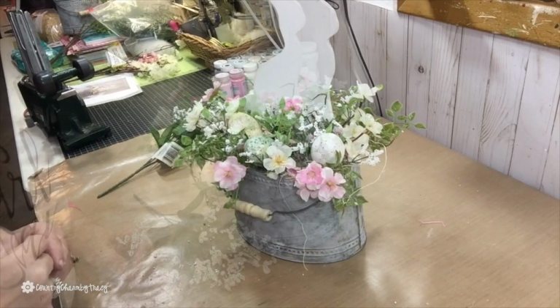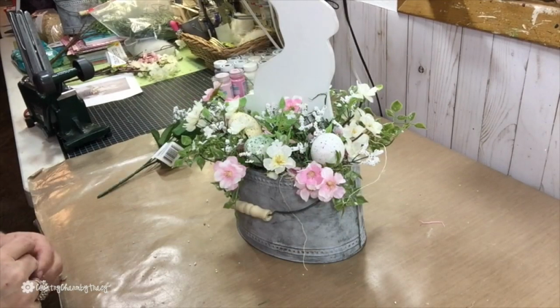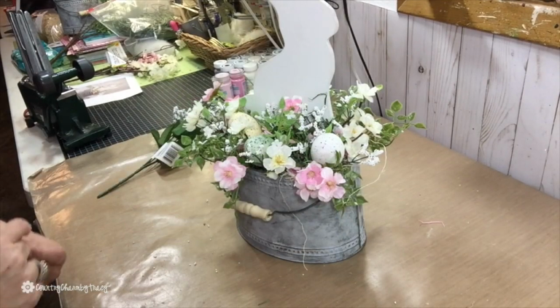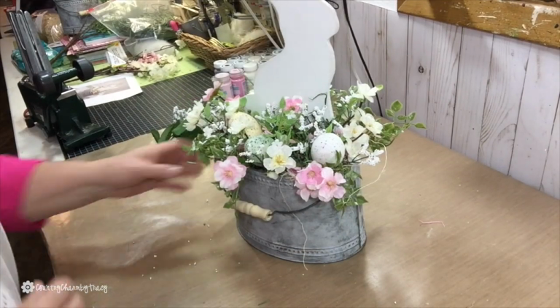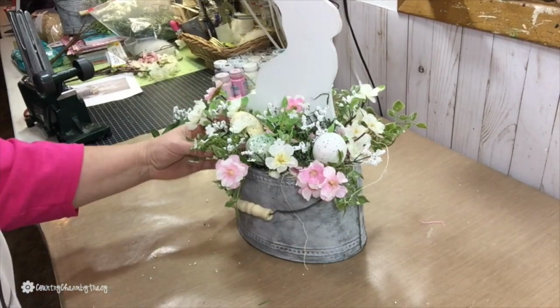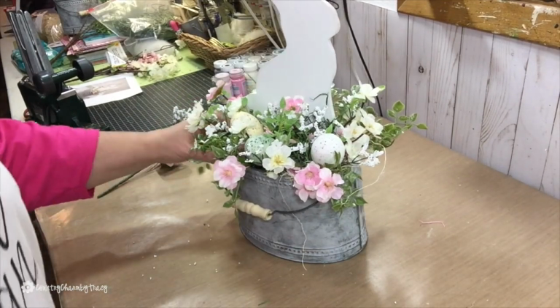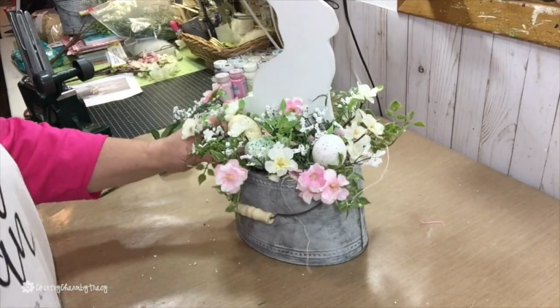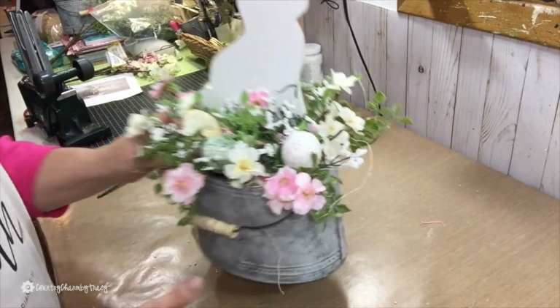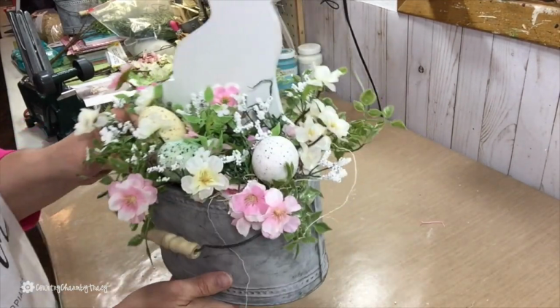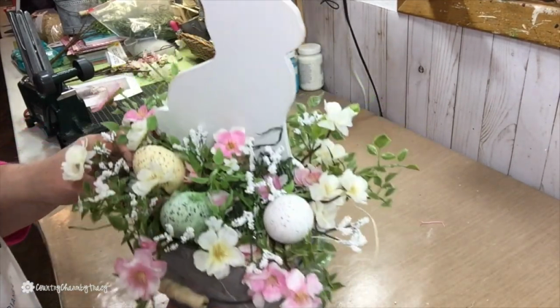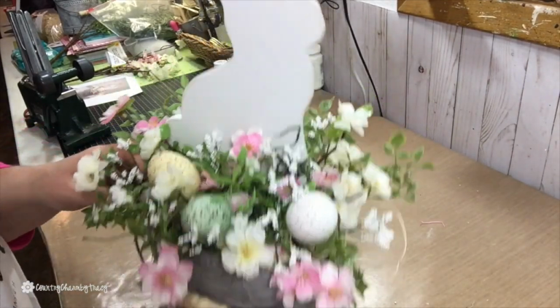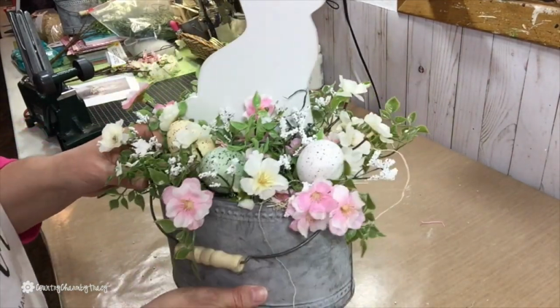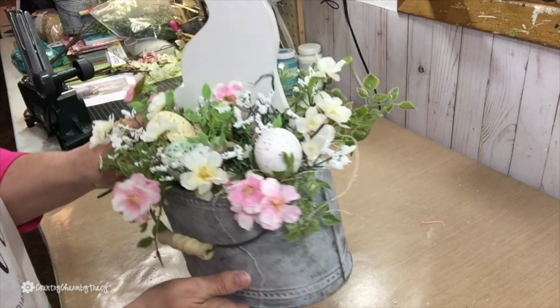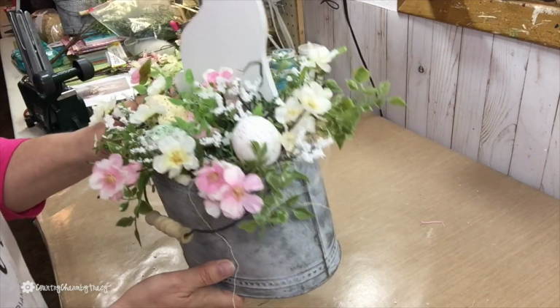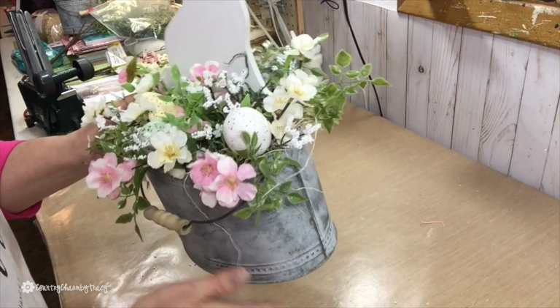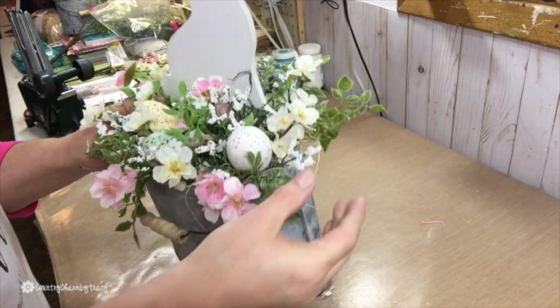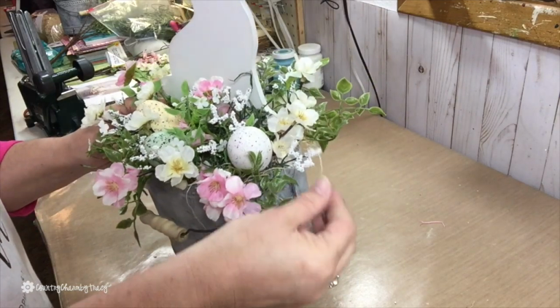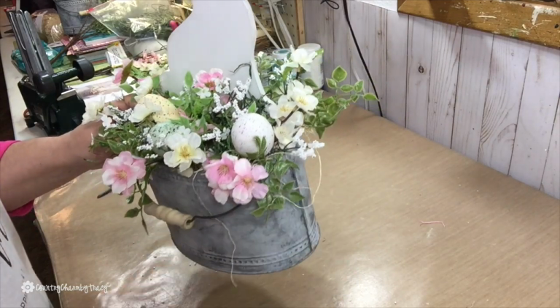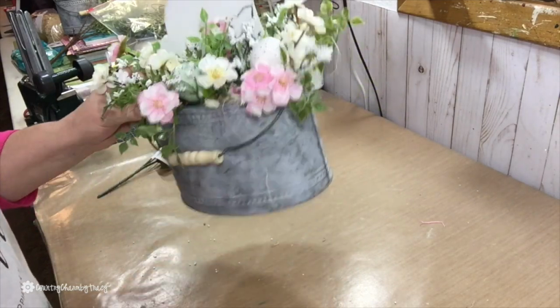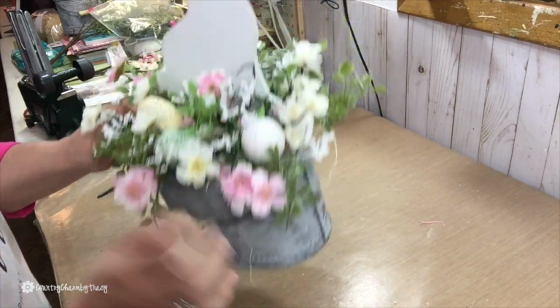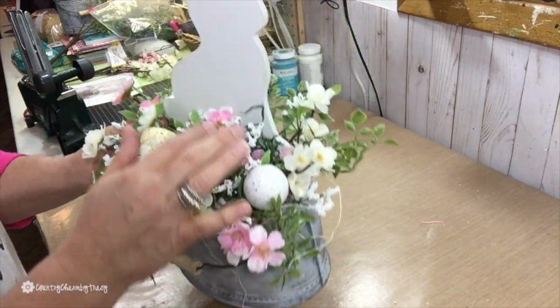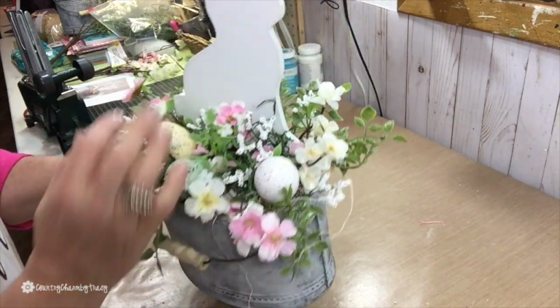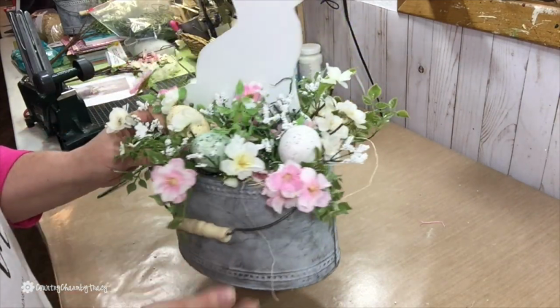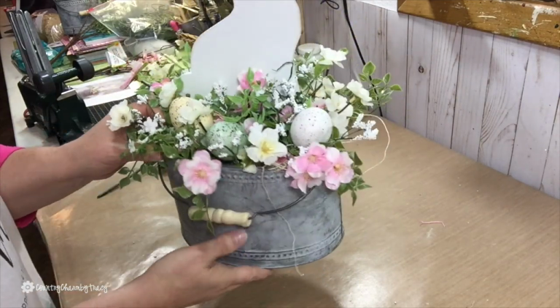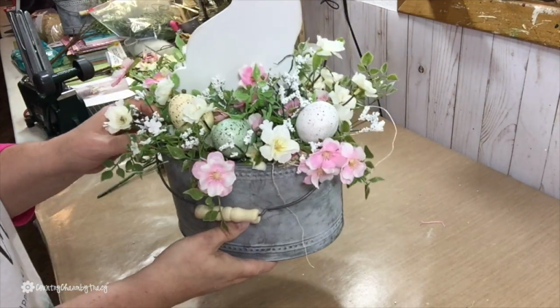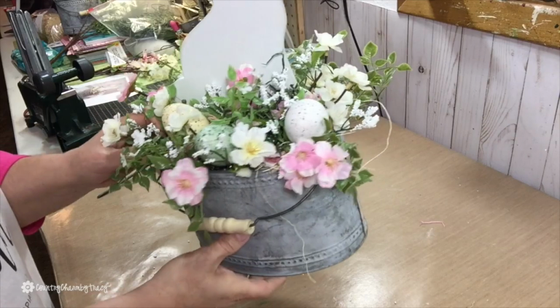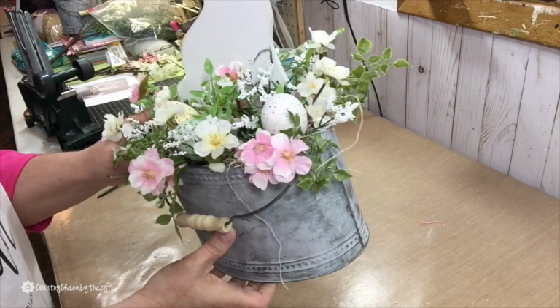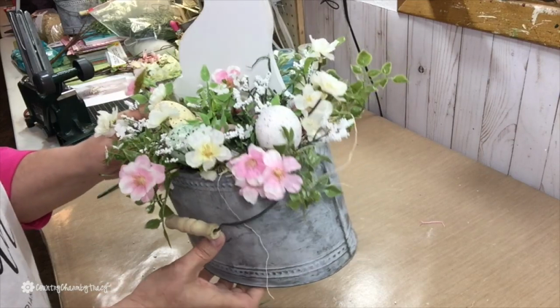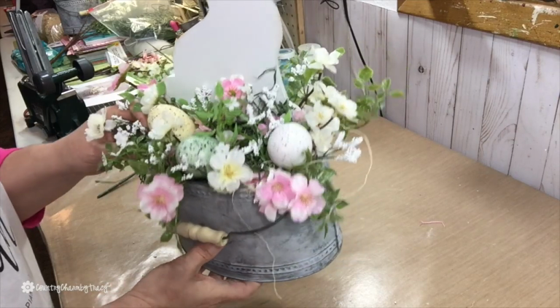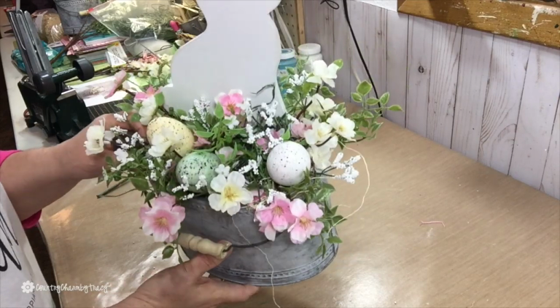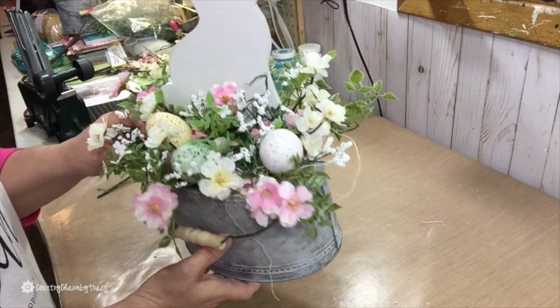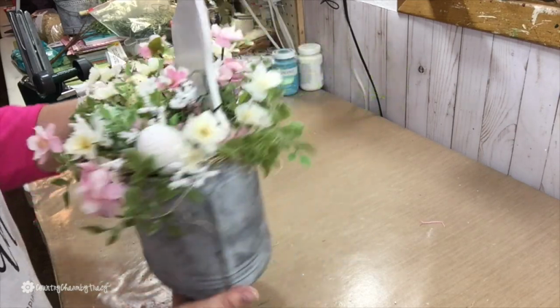I love the wispiness of this little arrangement. I love the way that the Gypsophila just really adds that extra touch to the whole arrangement — the cherry blossoms, the greenery, the bunny.